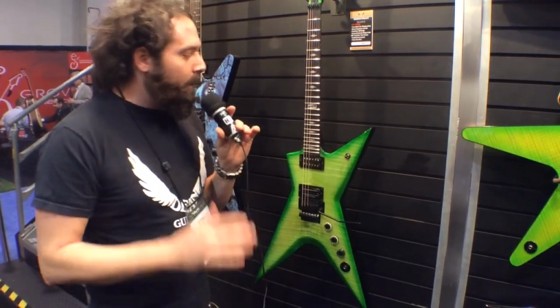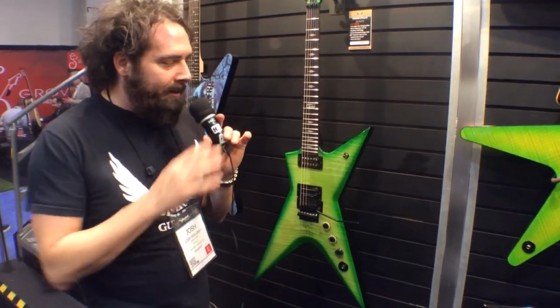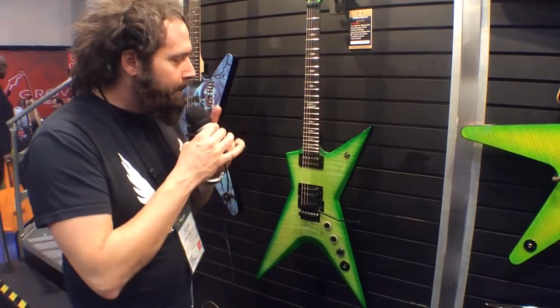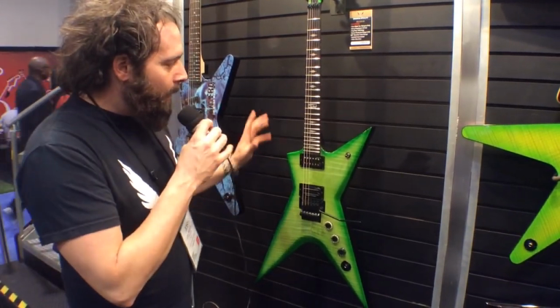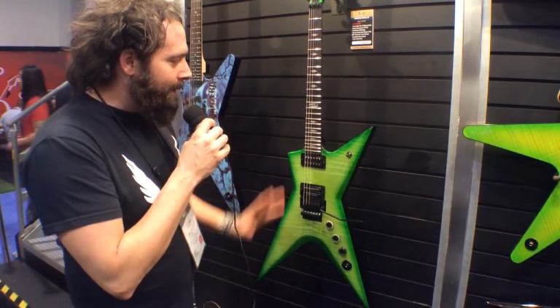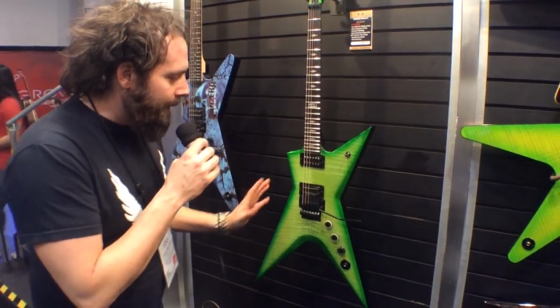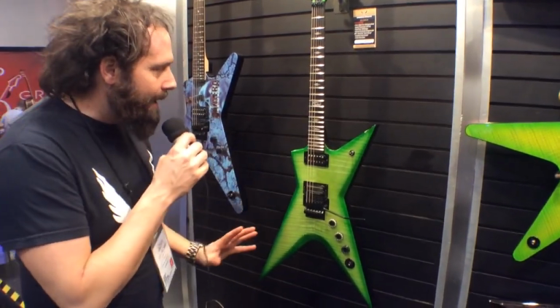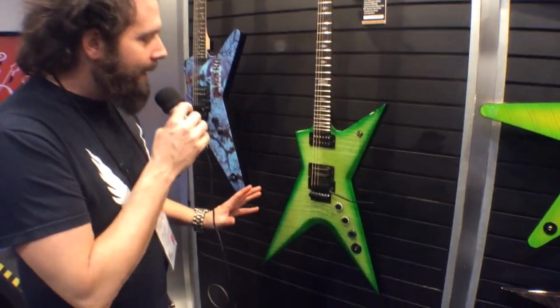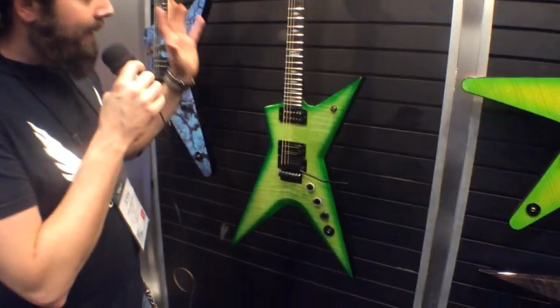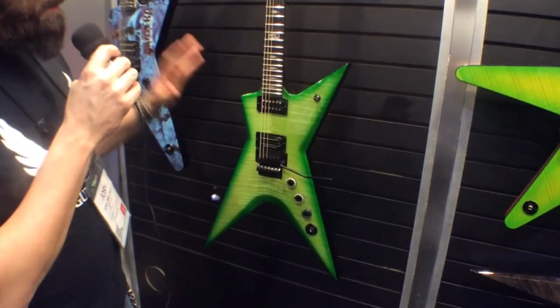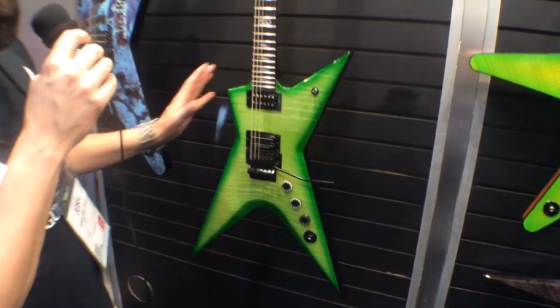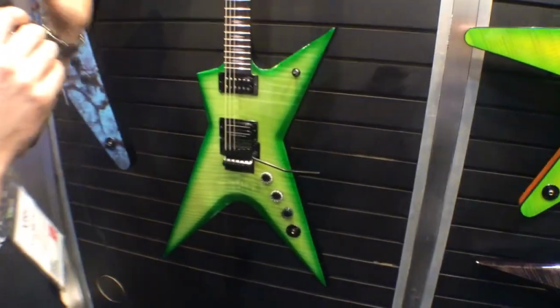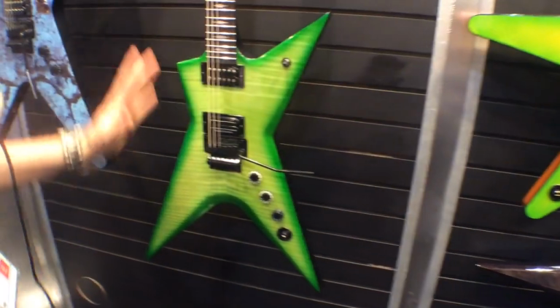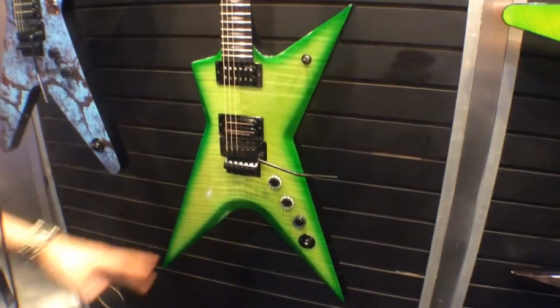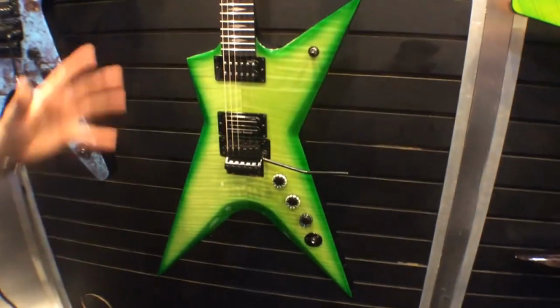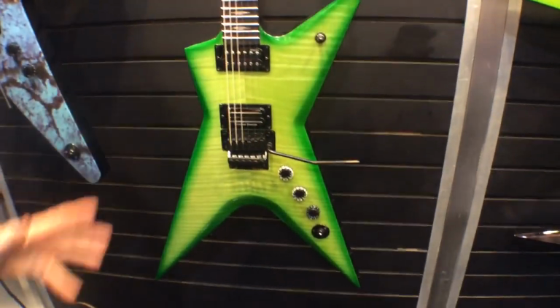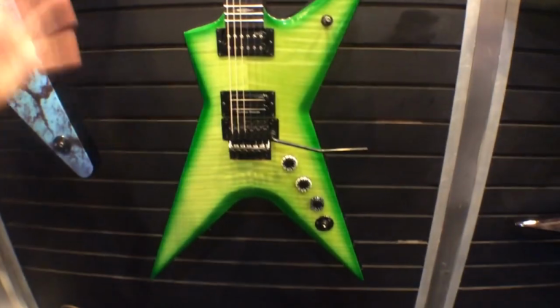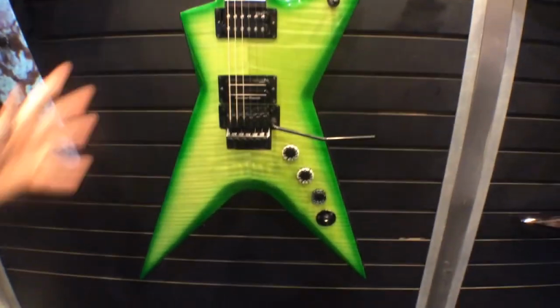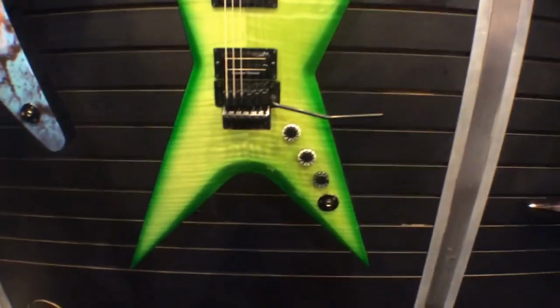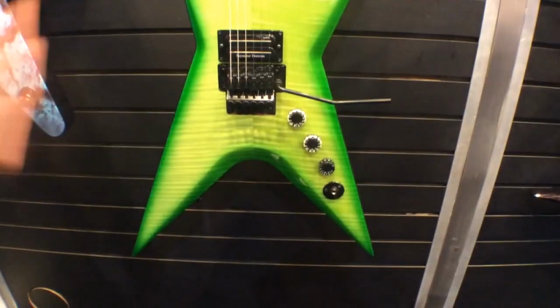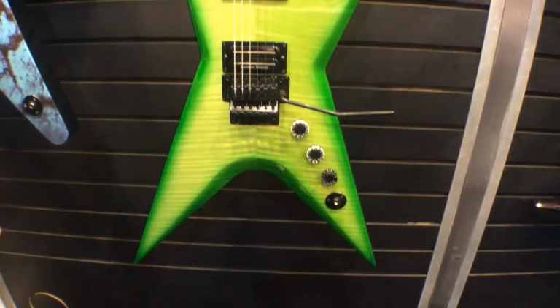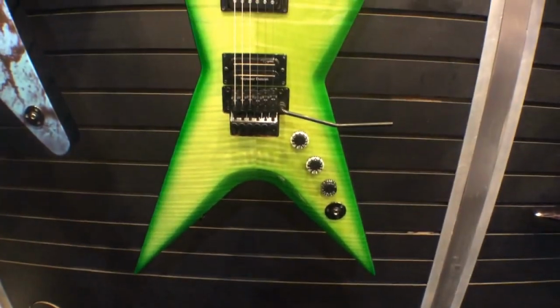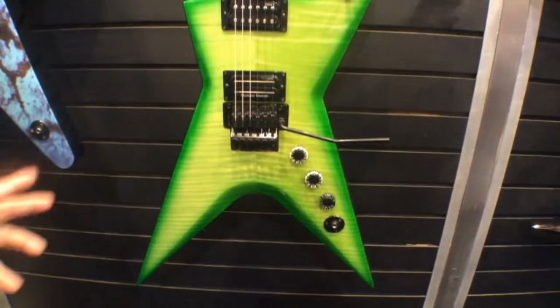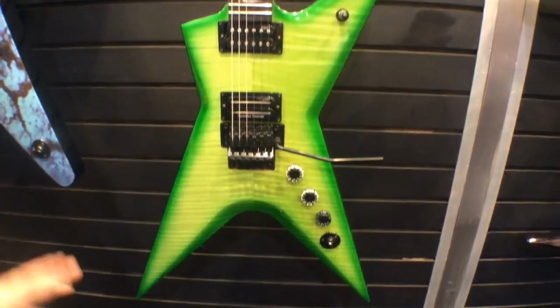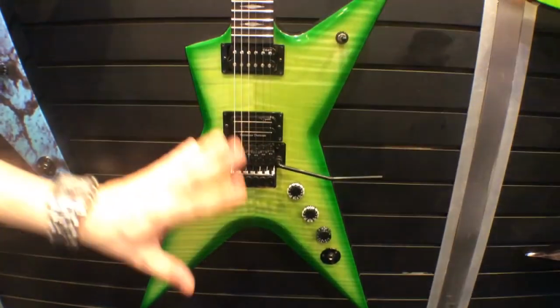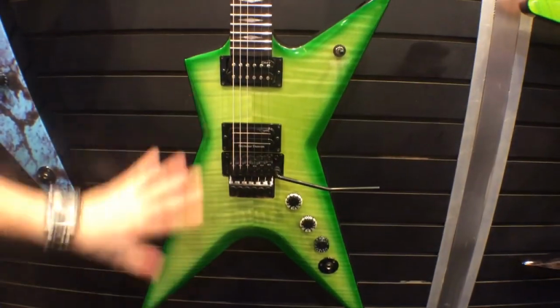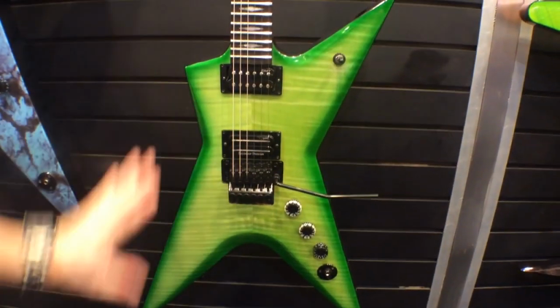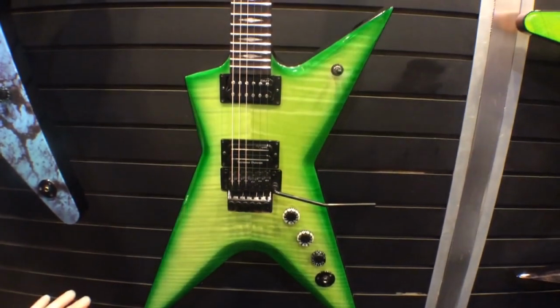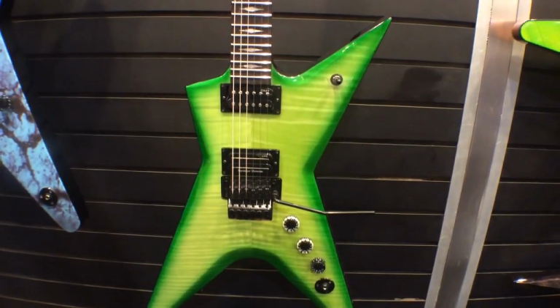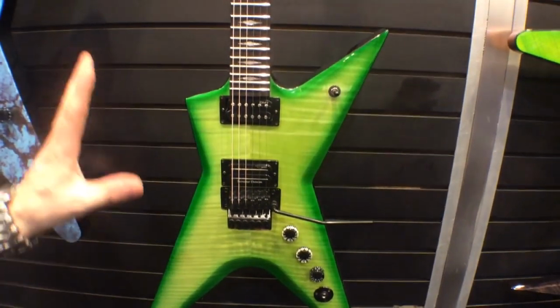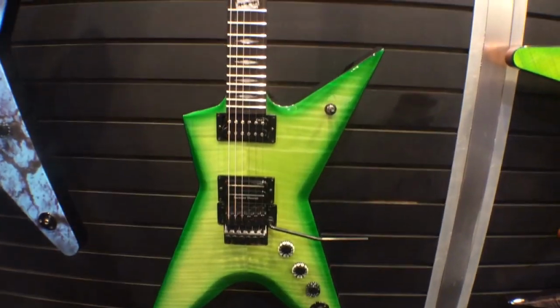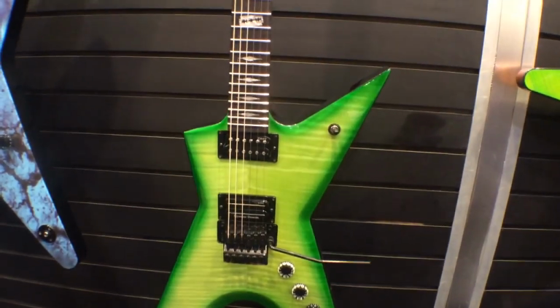We're super stoked, and one of the pieces we're really excited about is the Dime Stealth Dime Slime. You can see it's a 22 fret, set neck, flame top with this amazing green slime burst on the top as the finish.